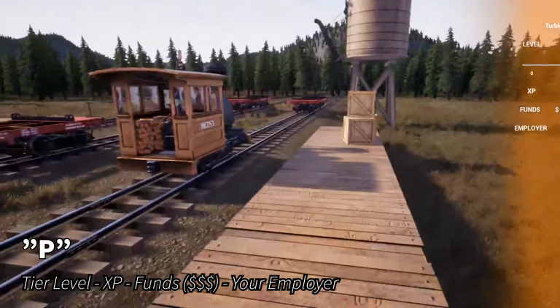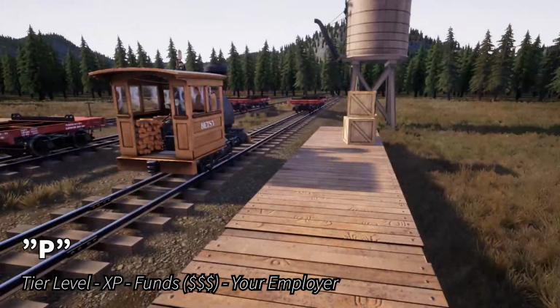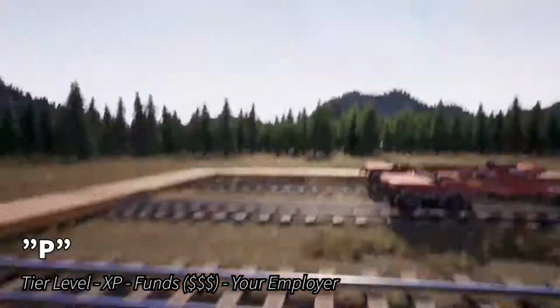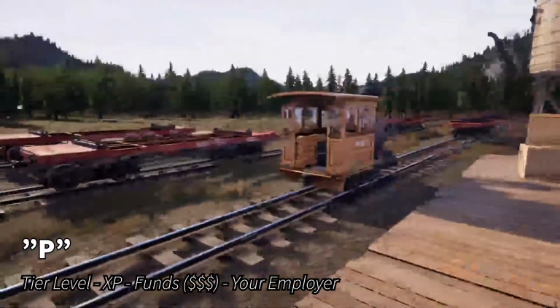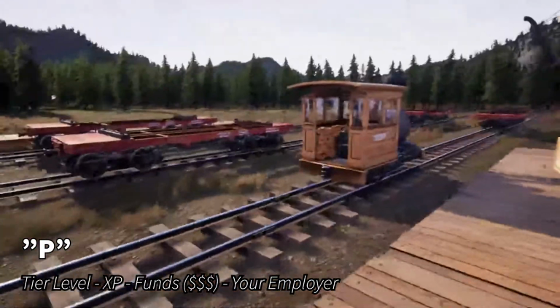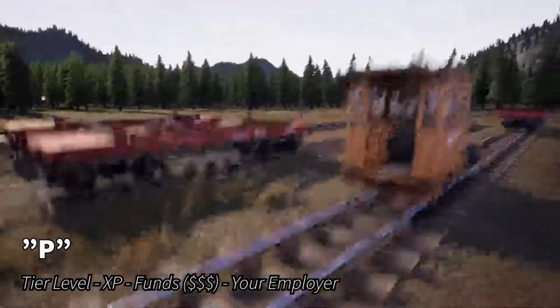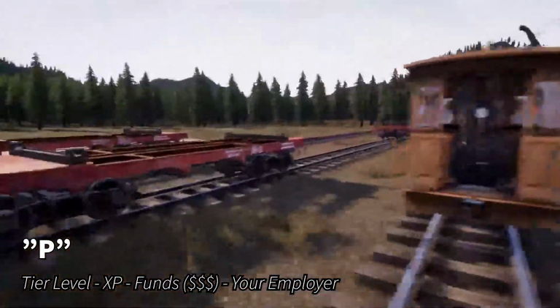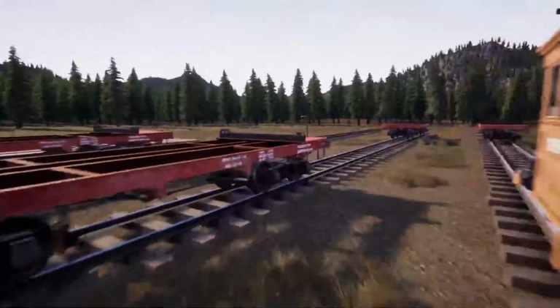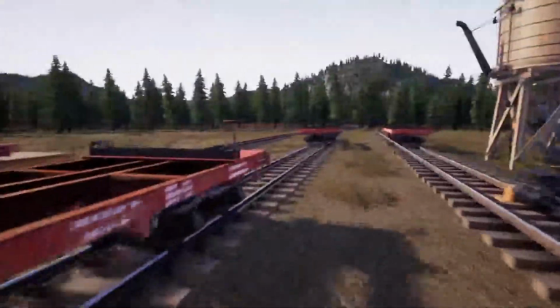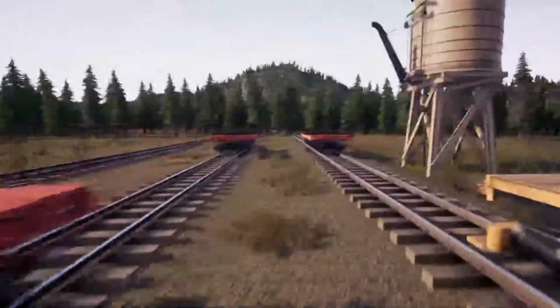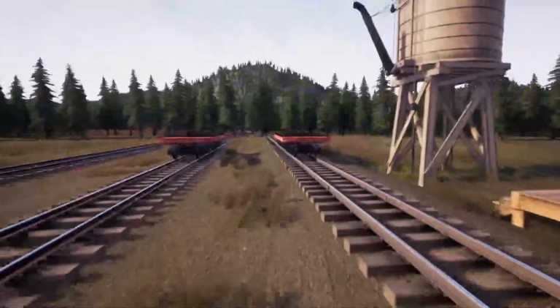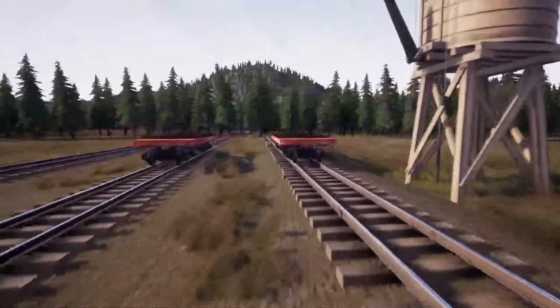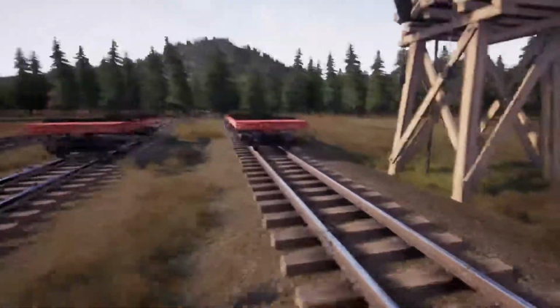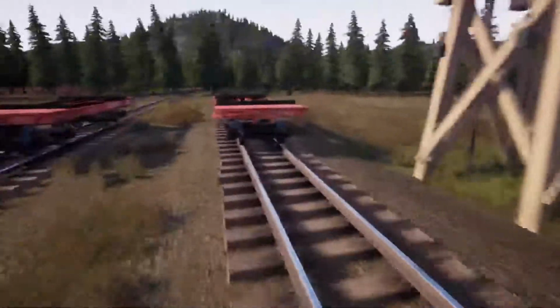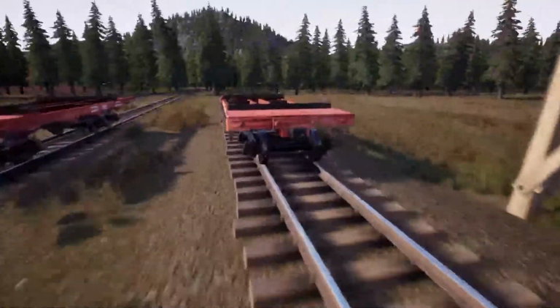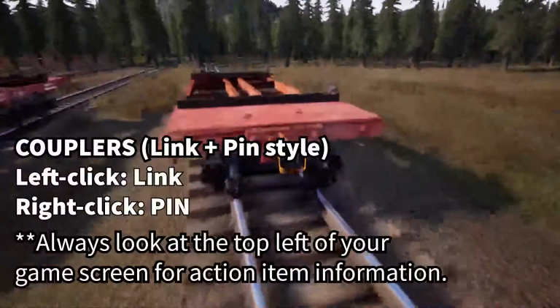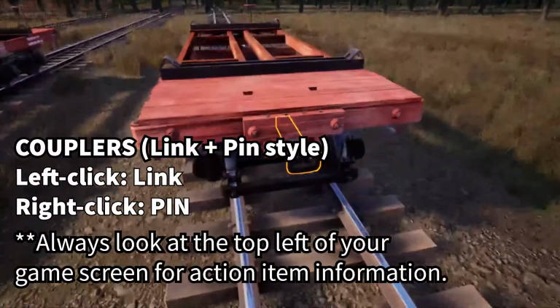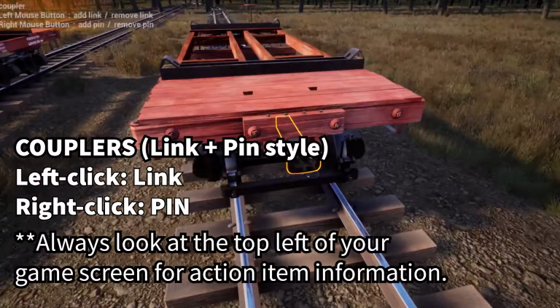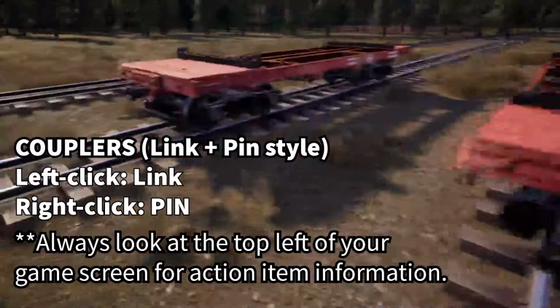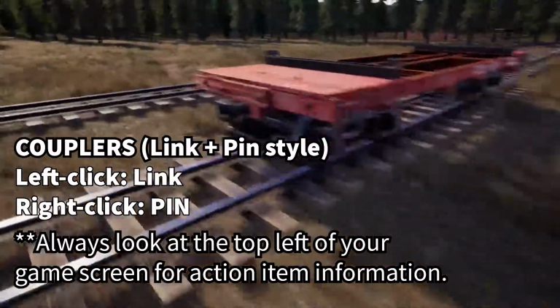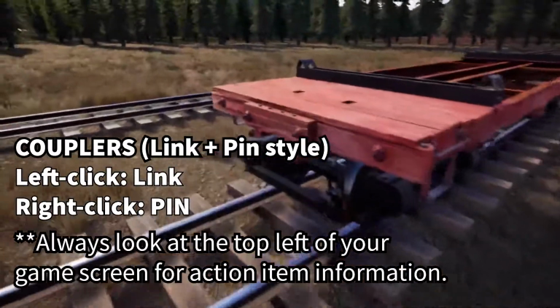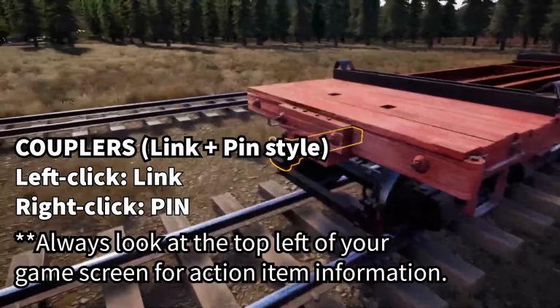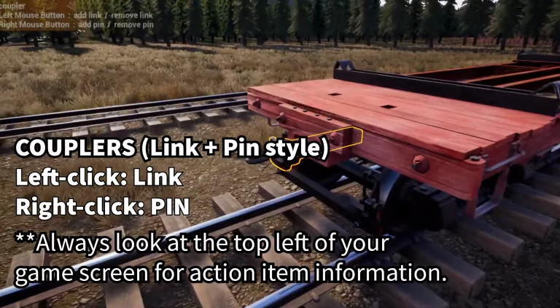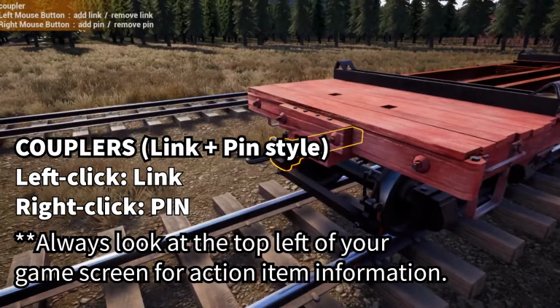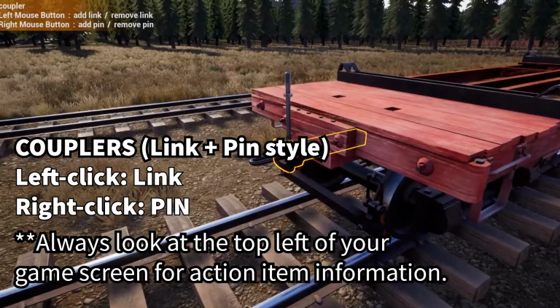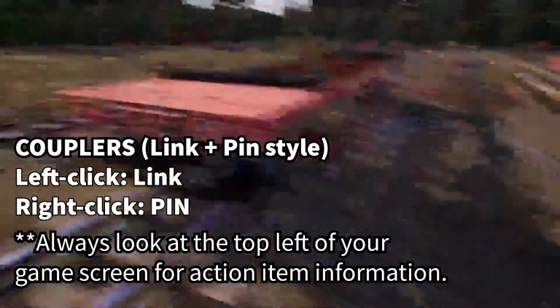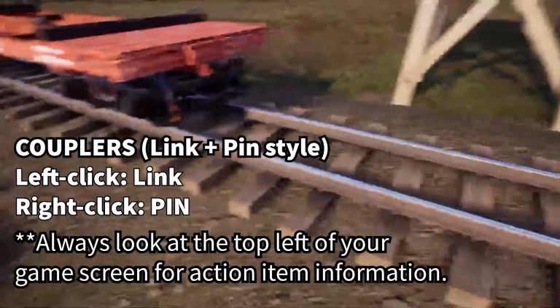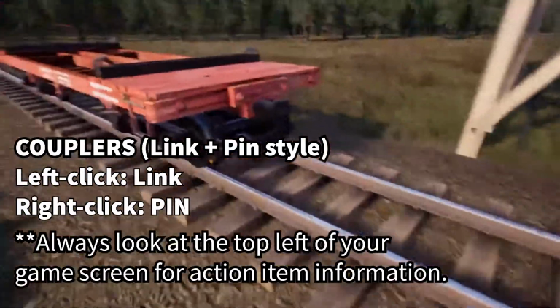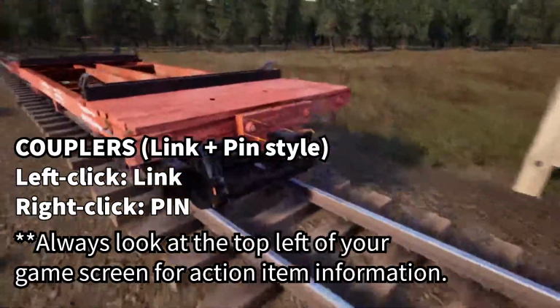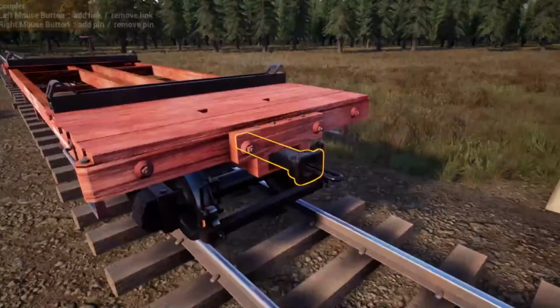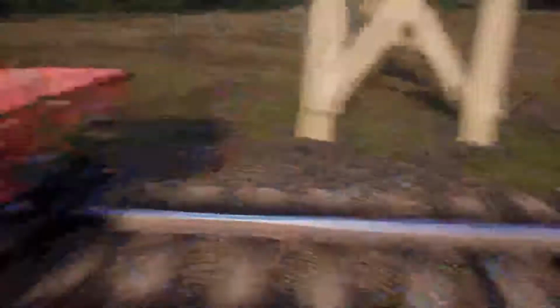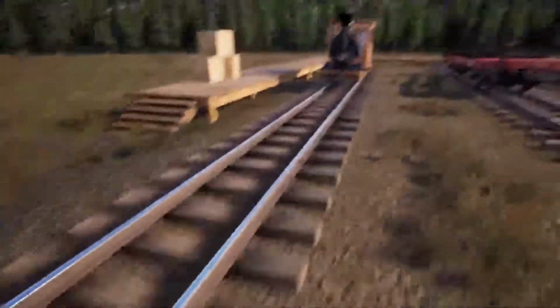We have $1,100 left — that's good. Betsy can't haul more than that so we're going to stop there. We're going to put a link pin in — left click, right click, right click.